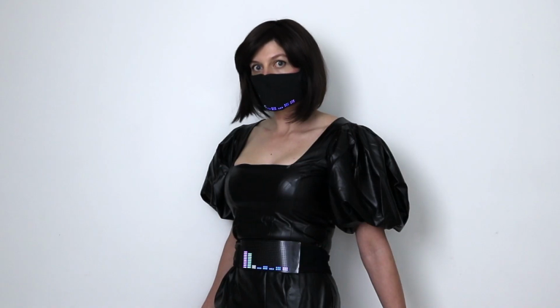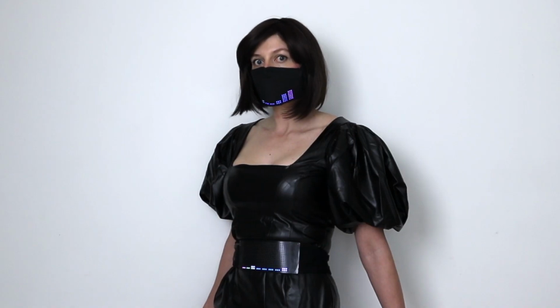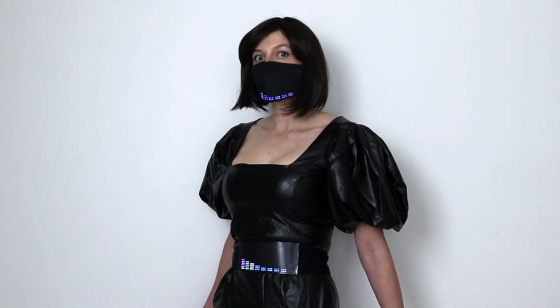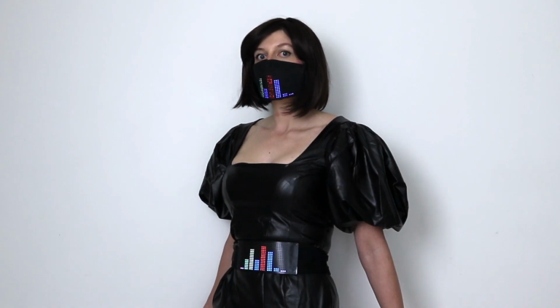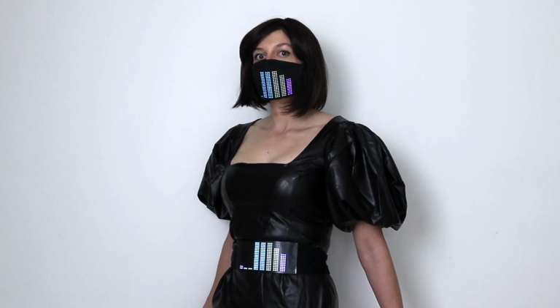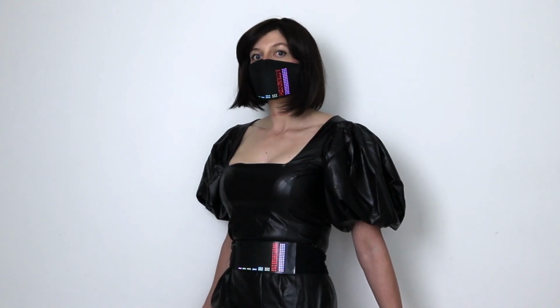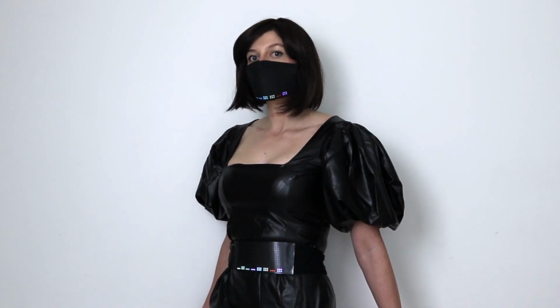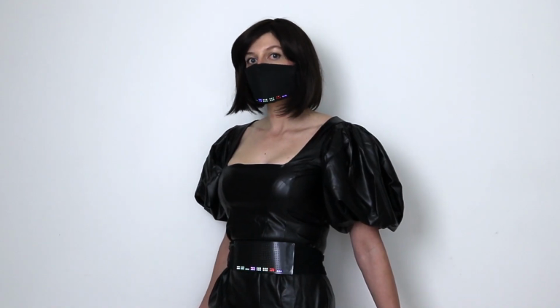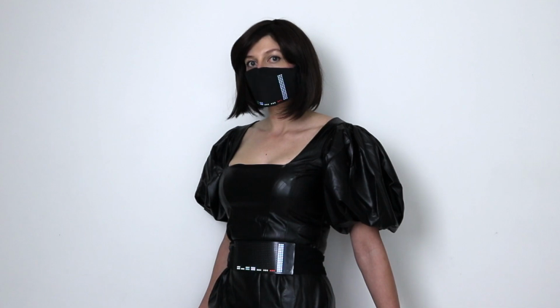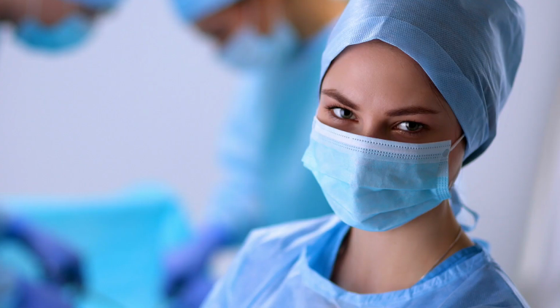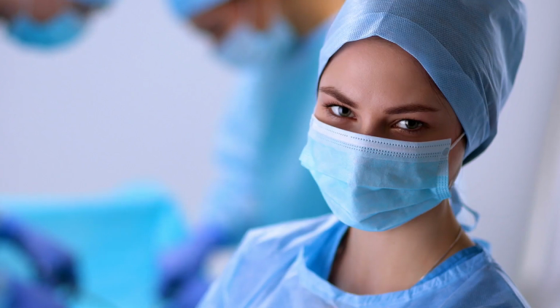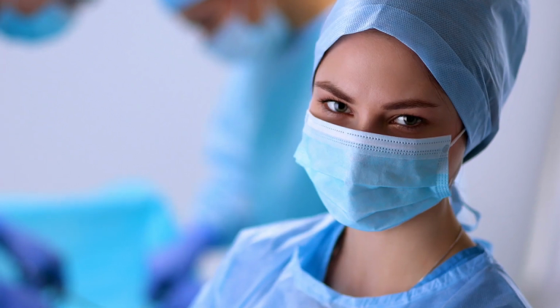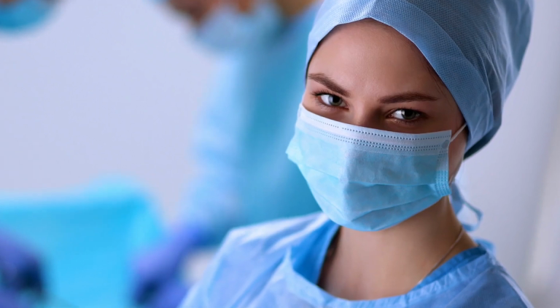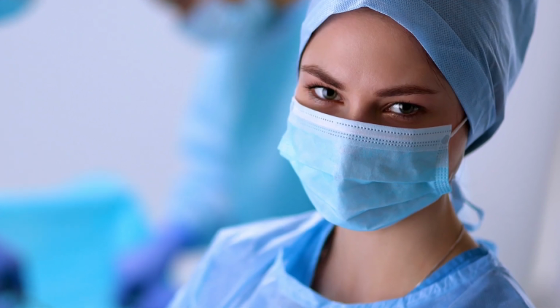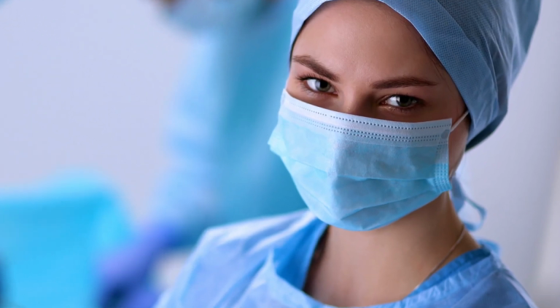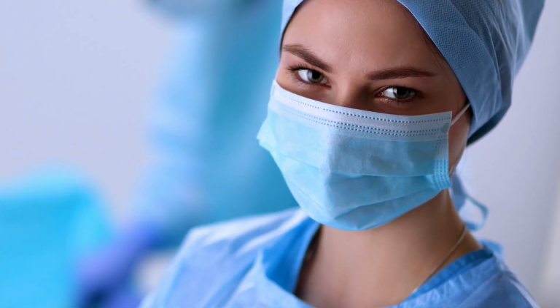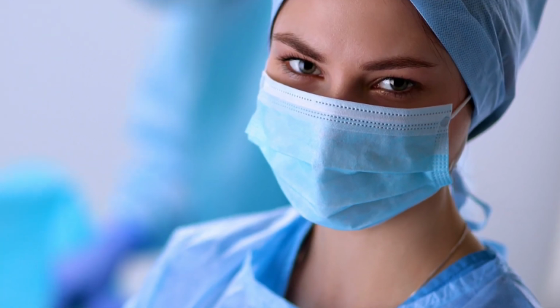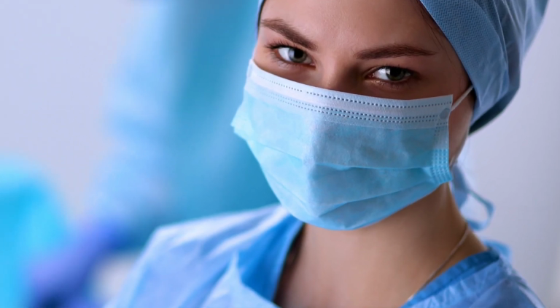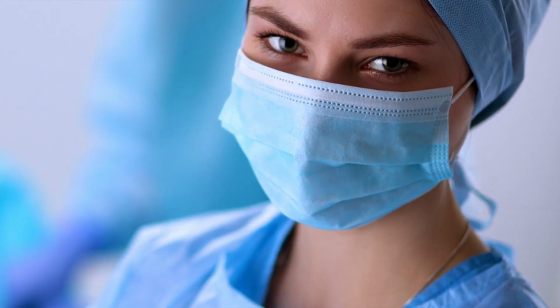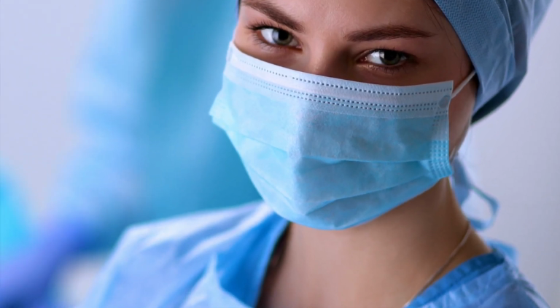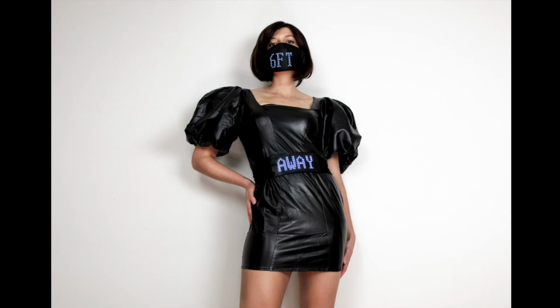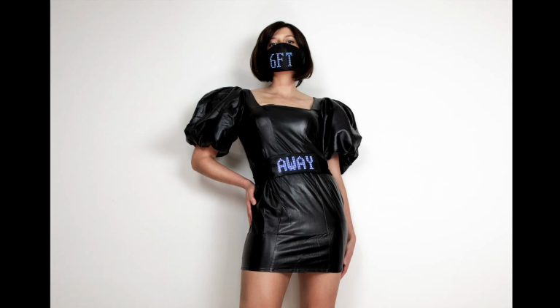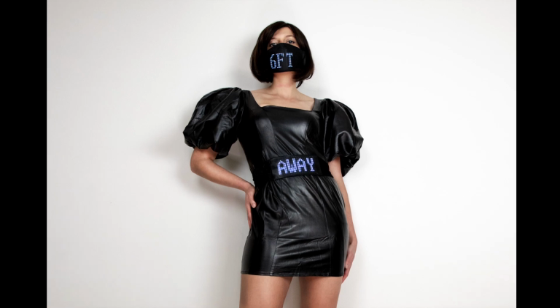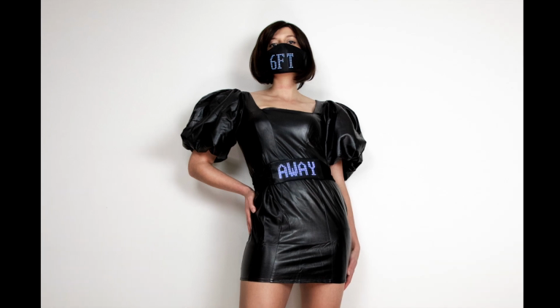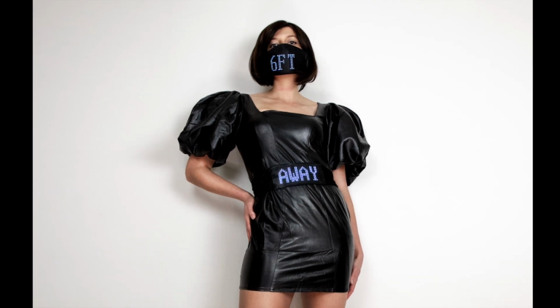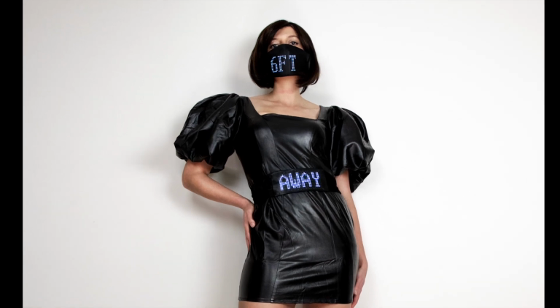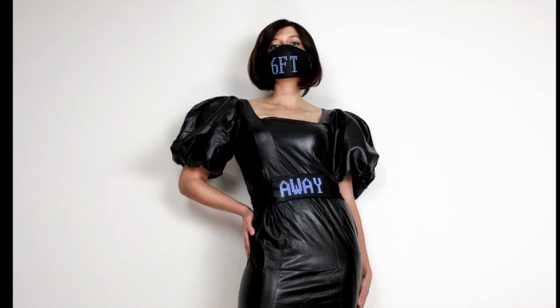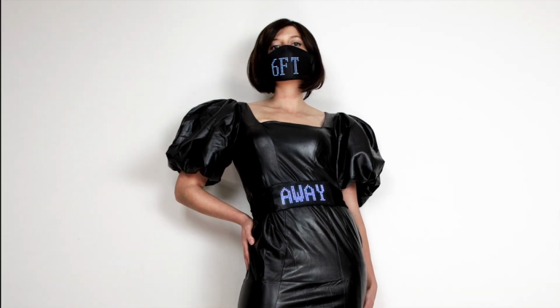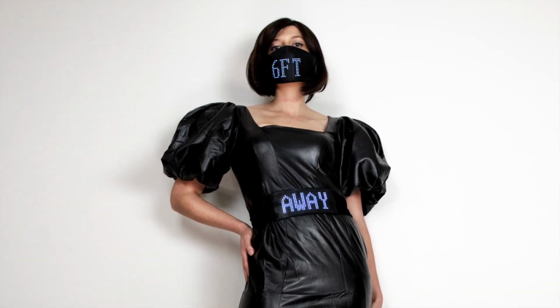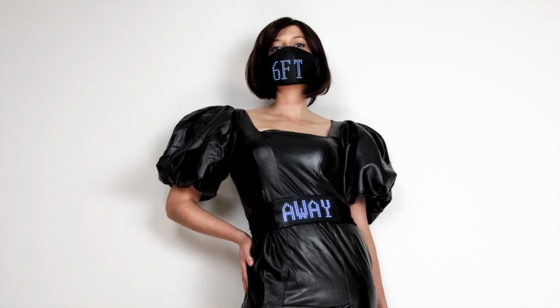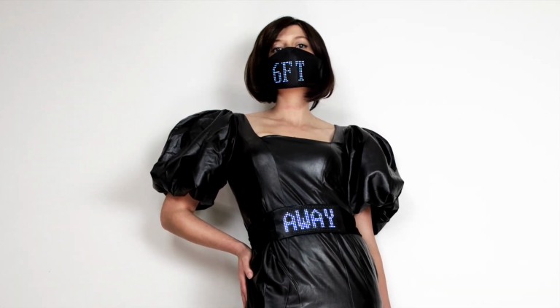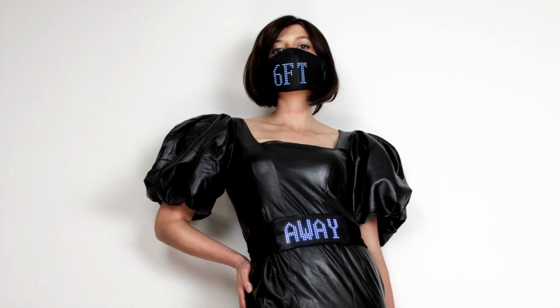As a disclaimer, this is a fun project and not intended to be used as serious protection. There are plenty of other experts on masks and safety, and this was really just a way to bring a bit of dystopian style to a tough situation.